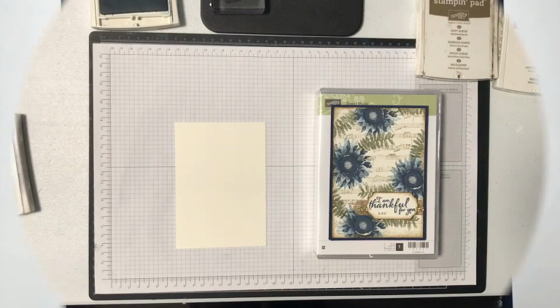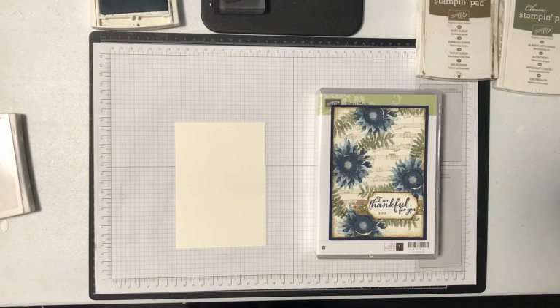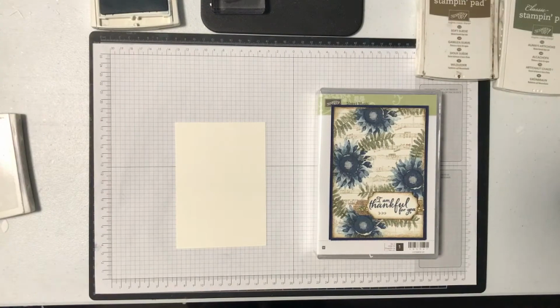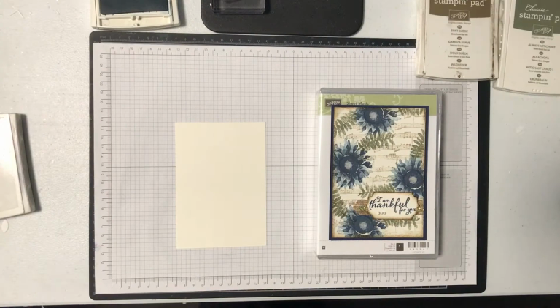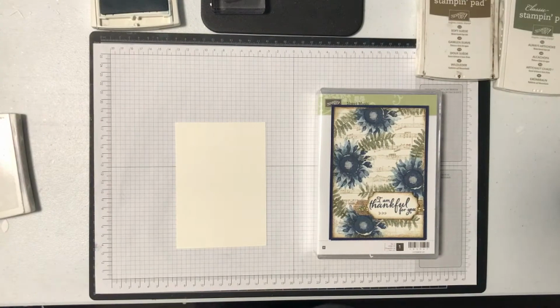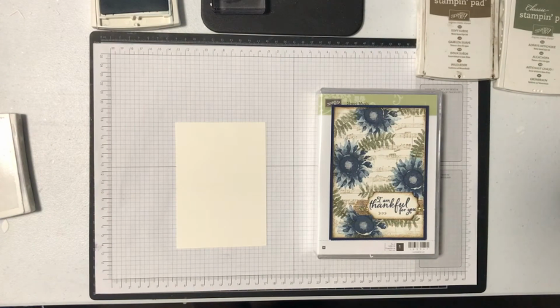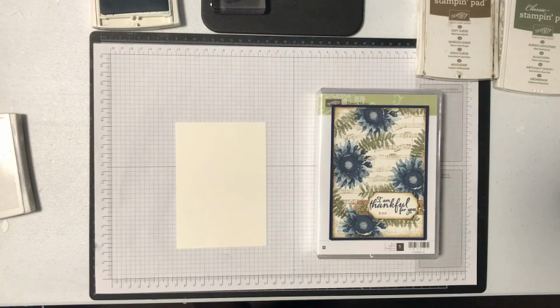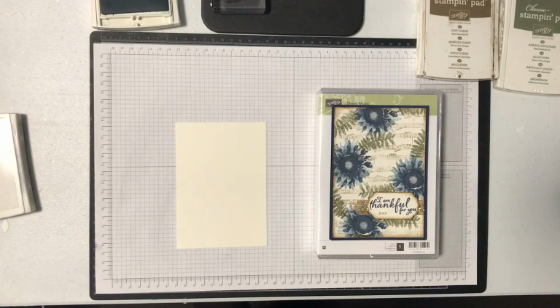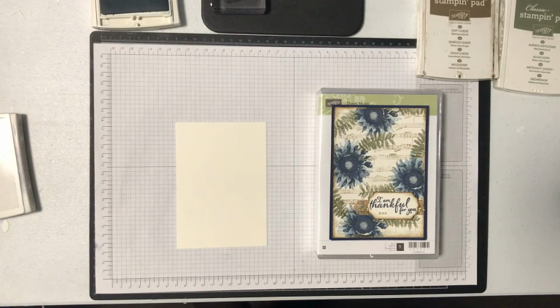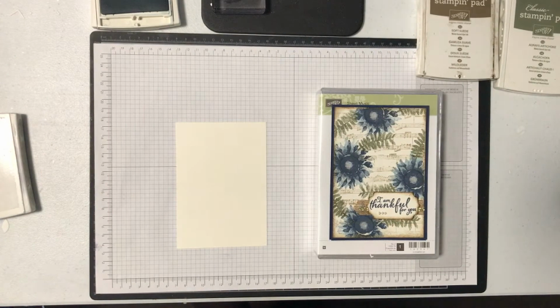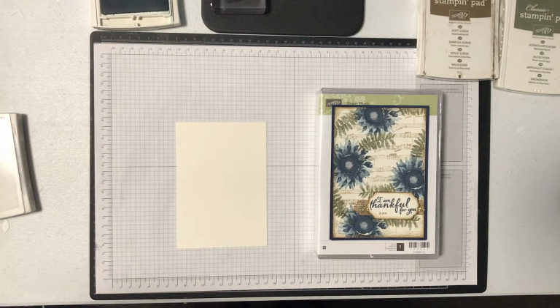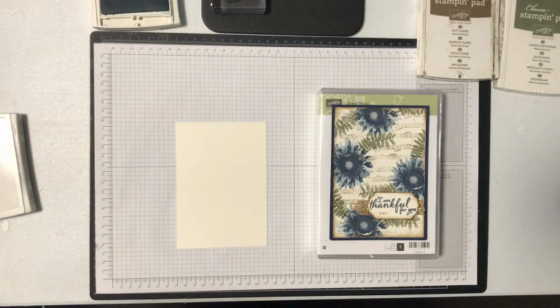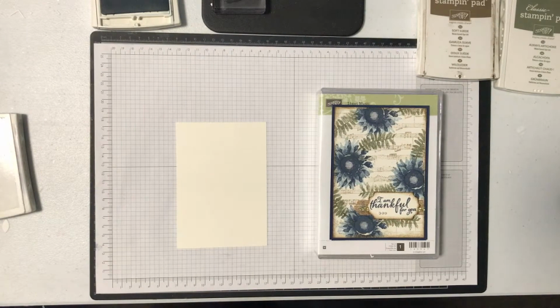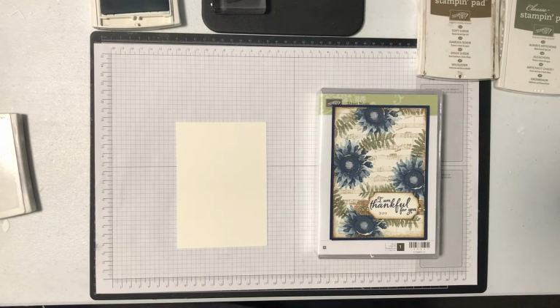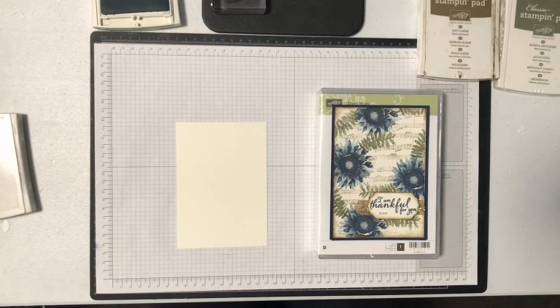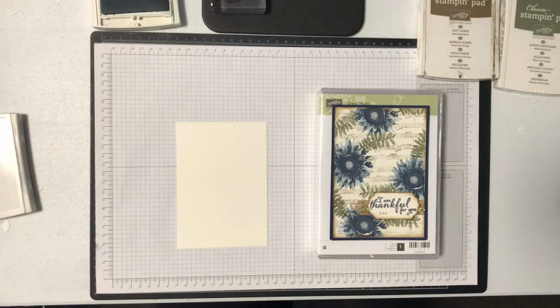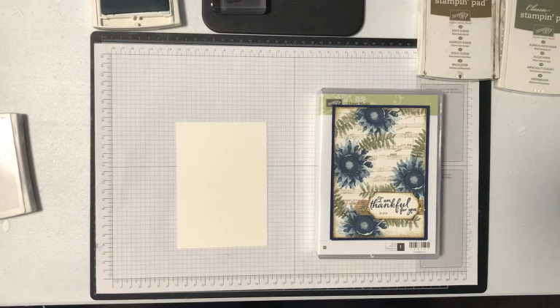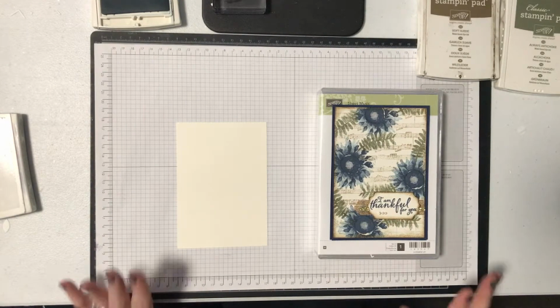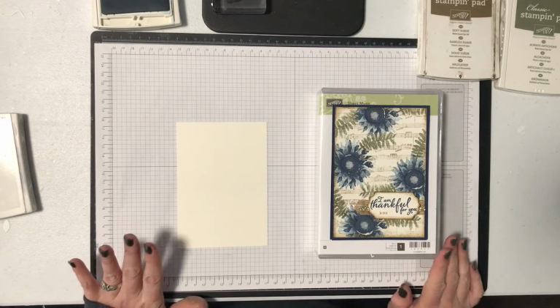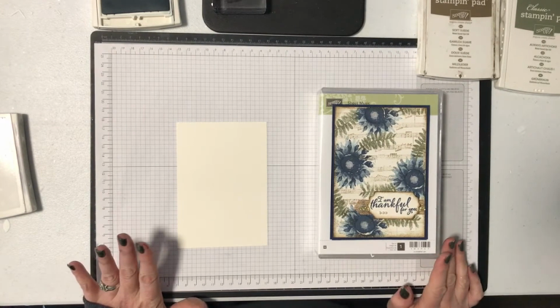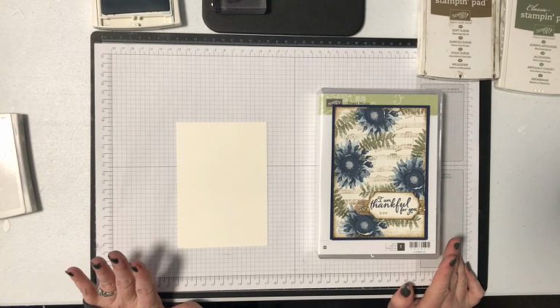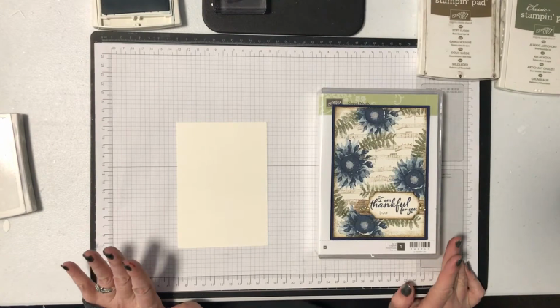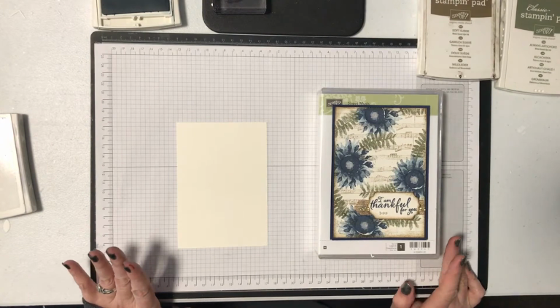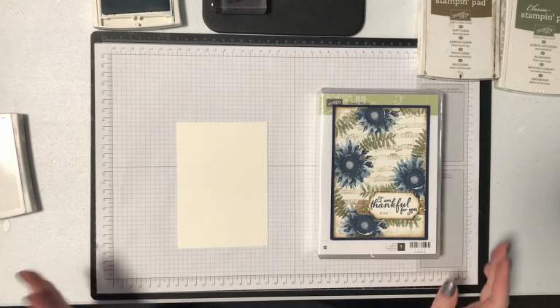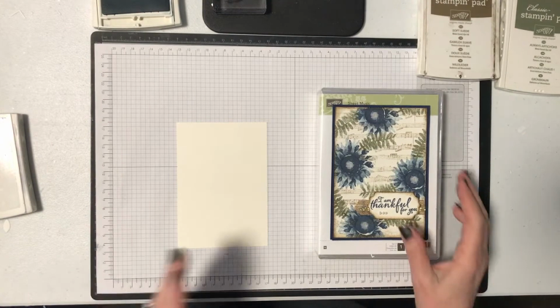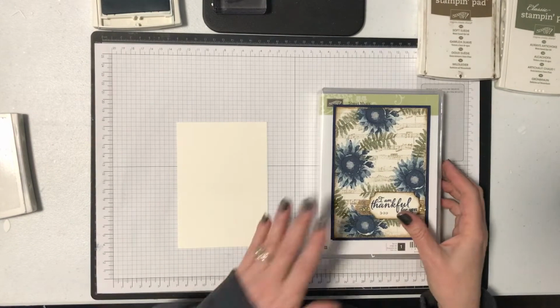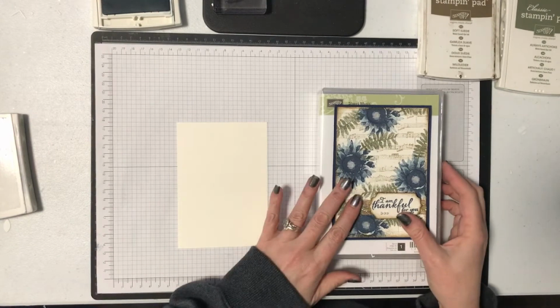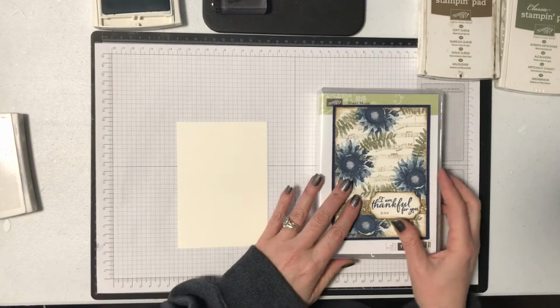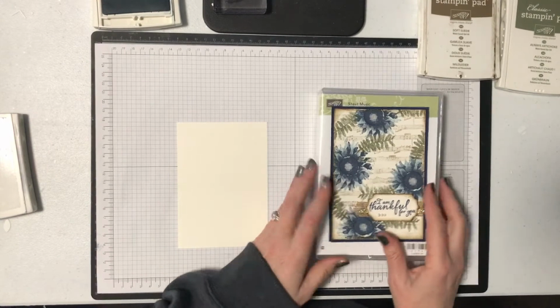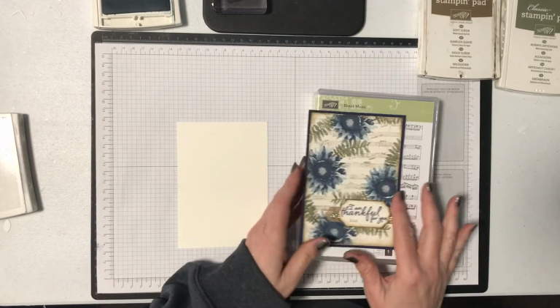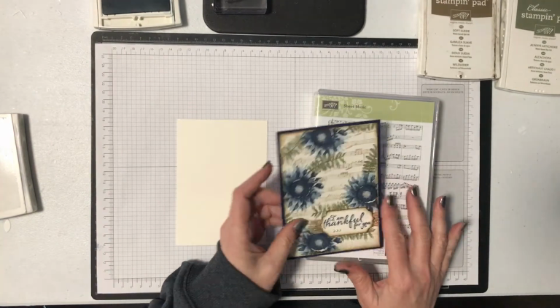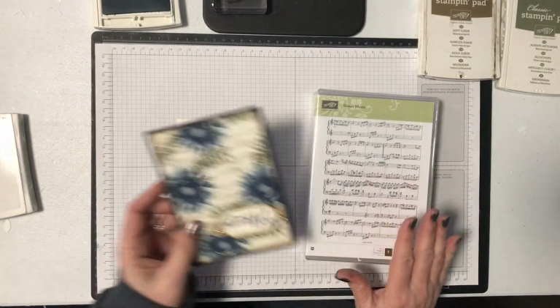Hello, I'm Linda Dahlke. I'm a Stampin' Up! demonstrator here in Australia and today I have something simple to show you but I think you're really going to like it.